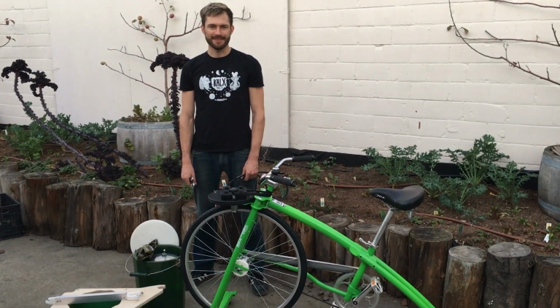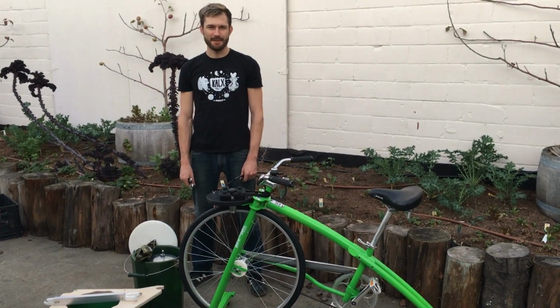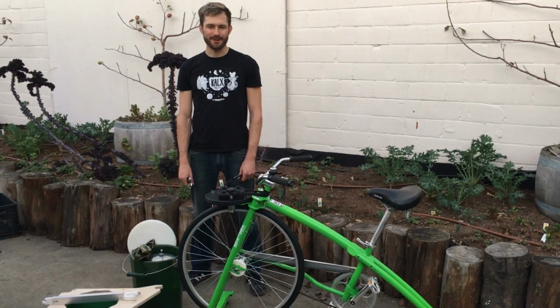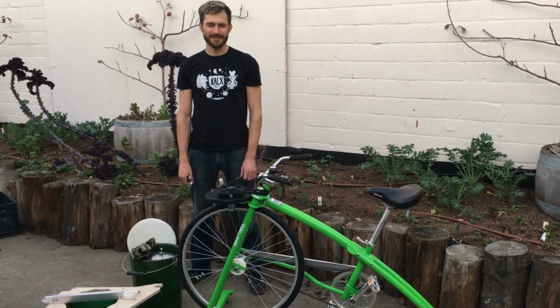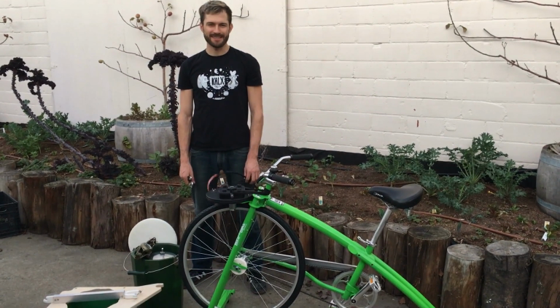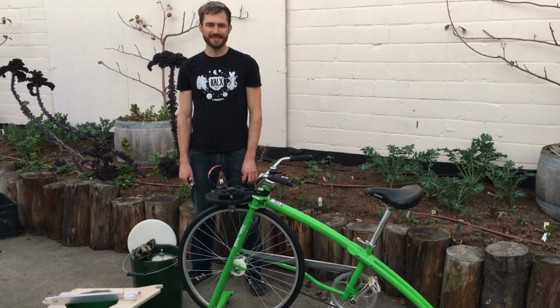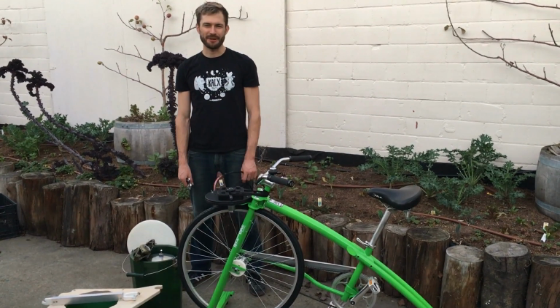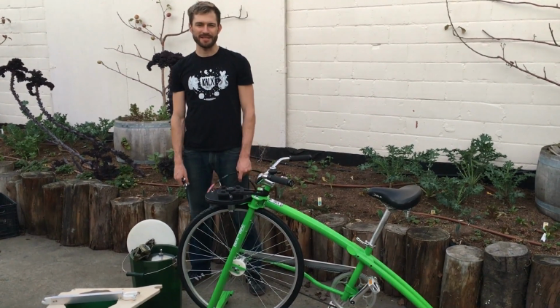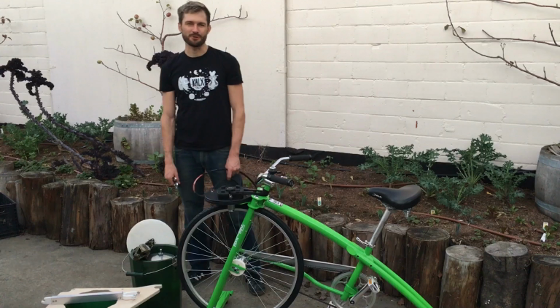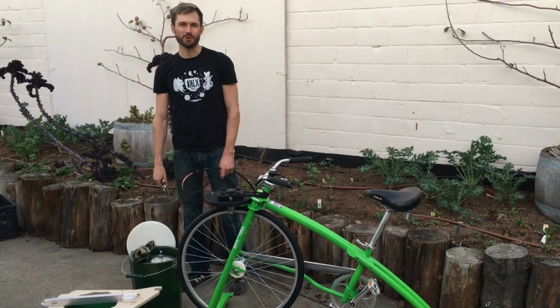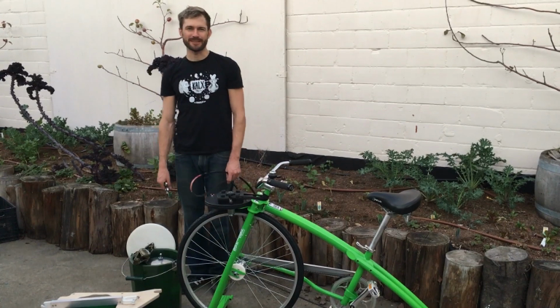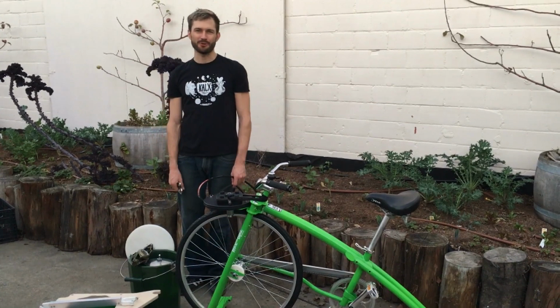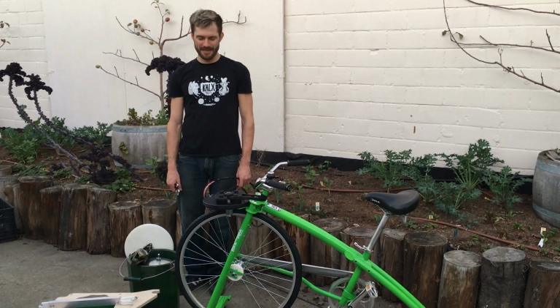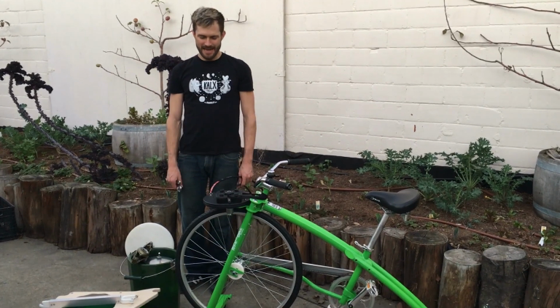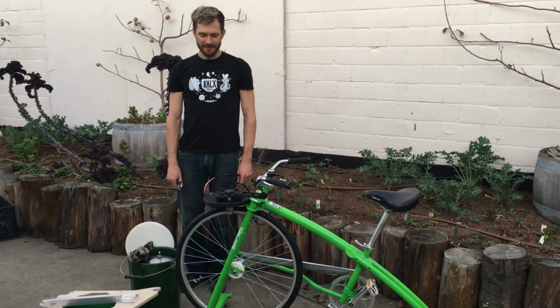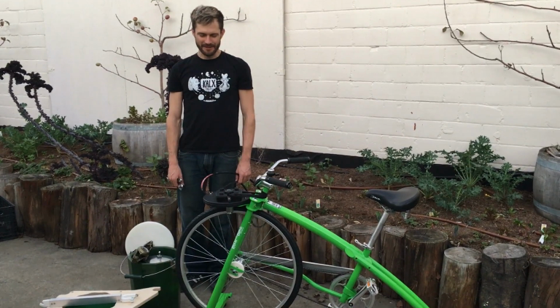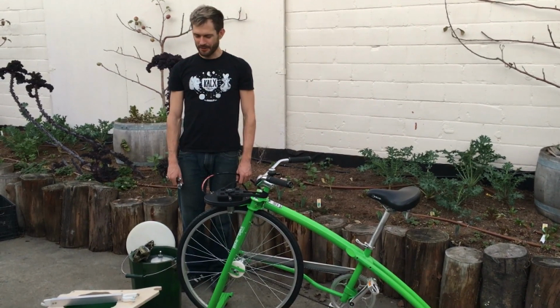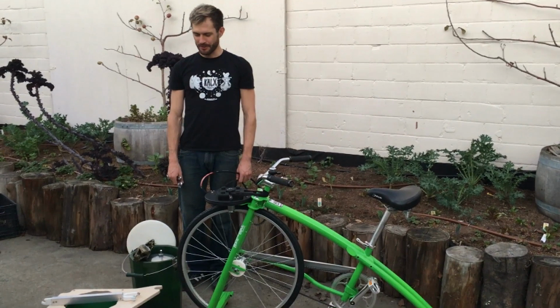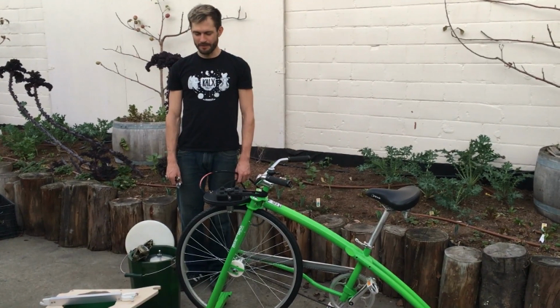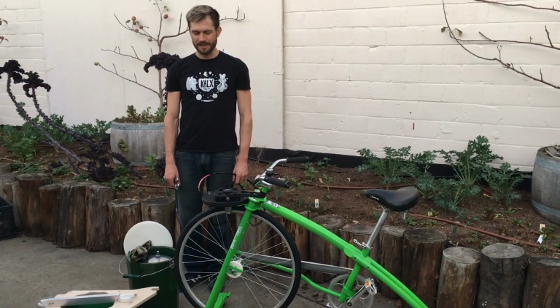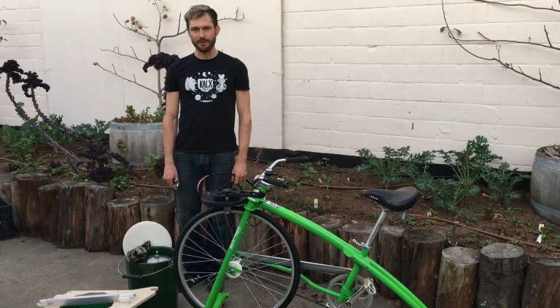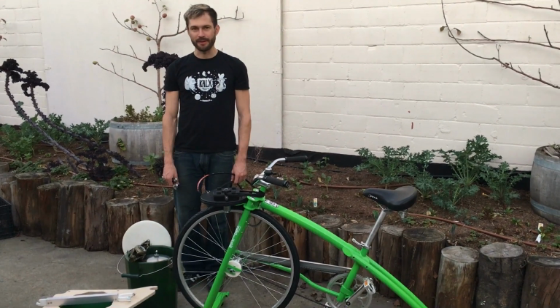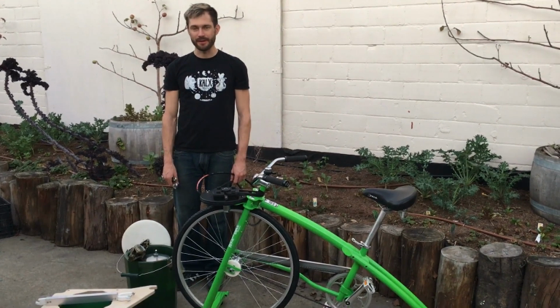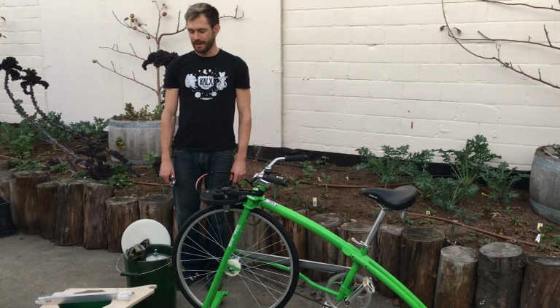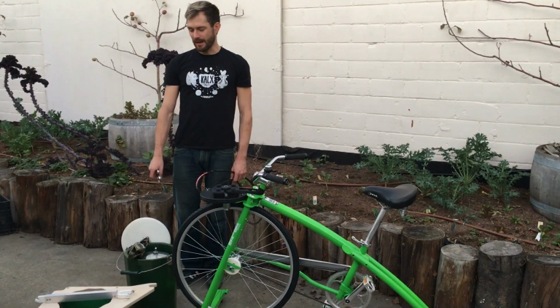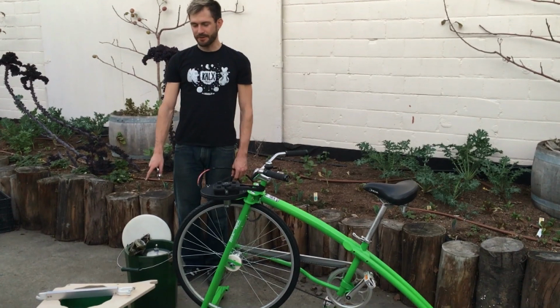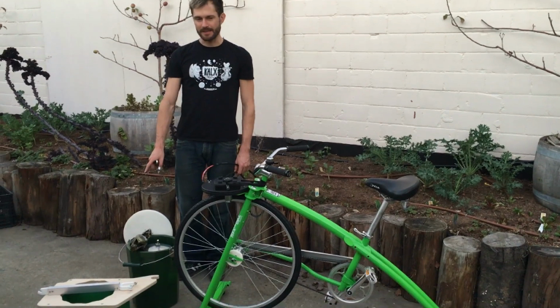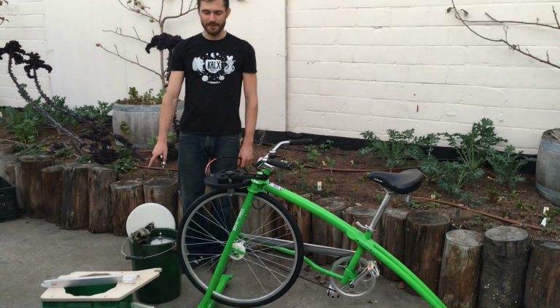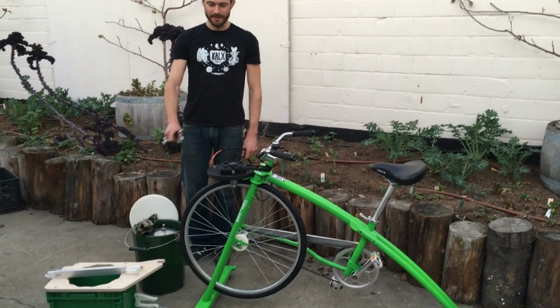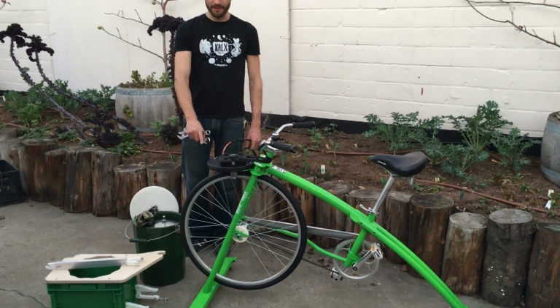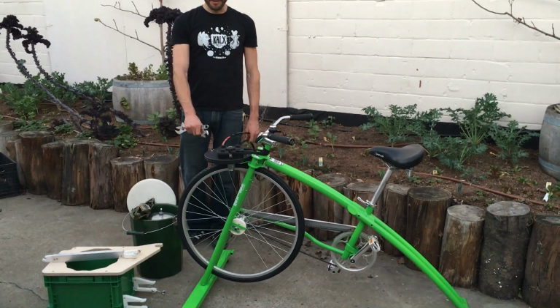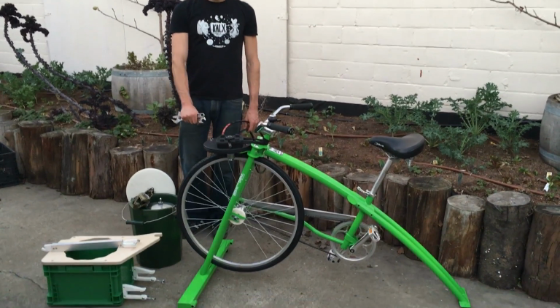Hey Bike Rockers! This is Leif coming at you from Oakland, California. We're going to assemble the ice cream accessory onto the Fender Blender Pro.